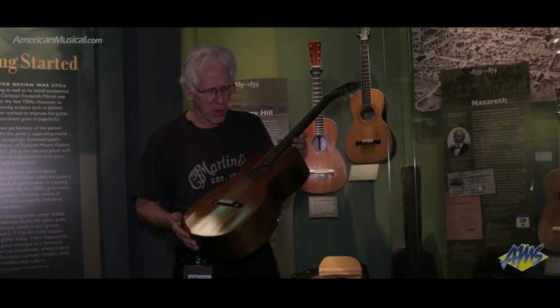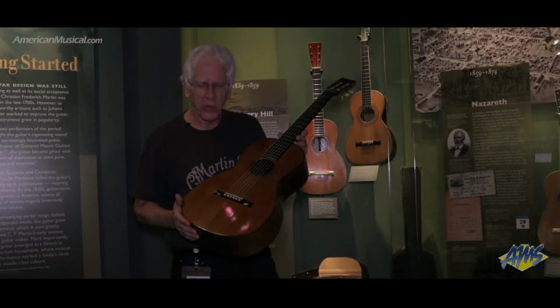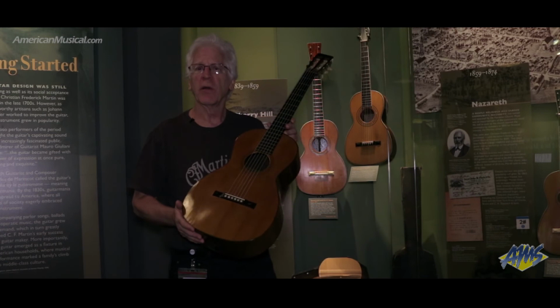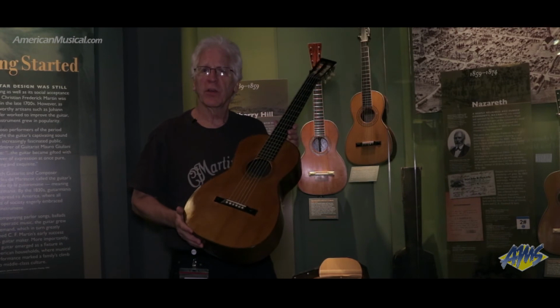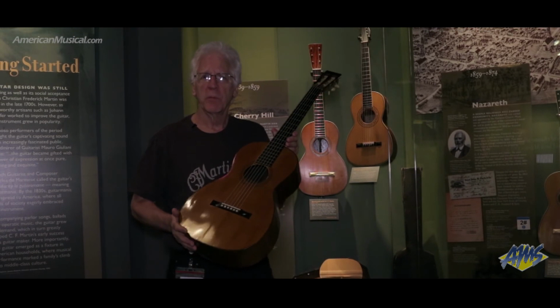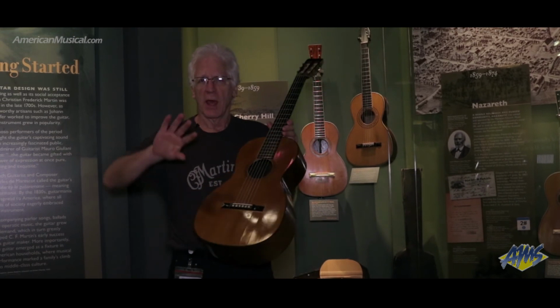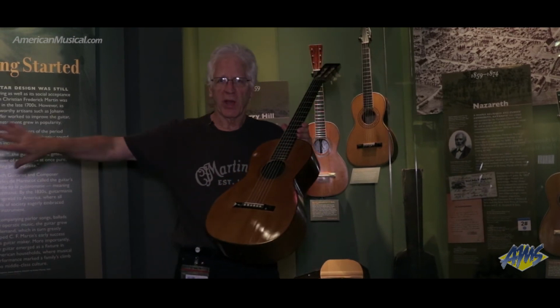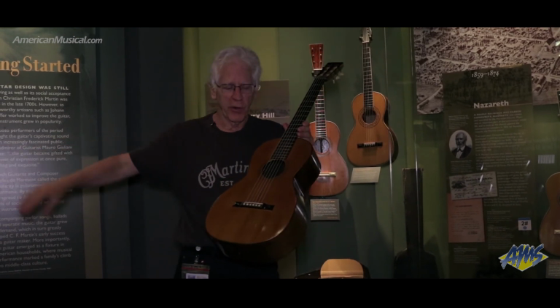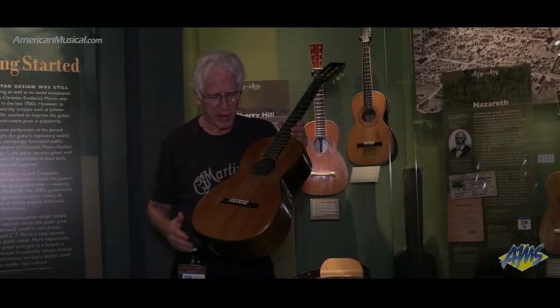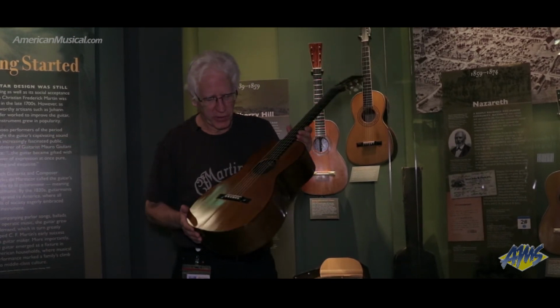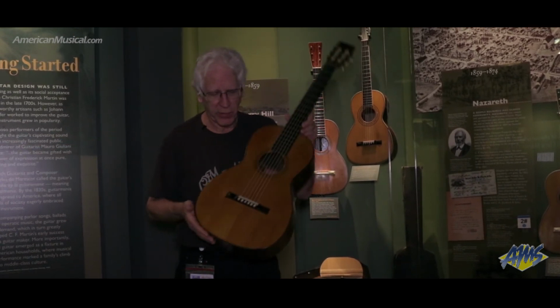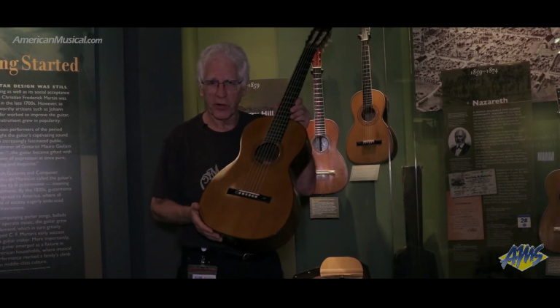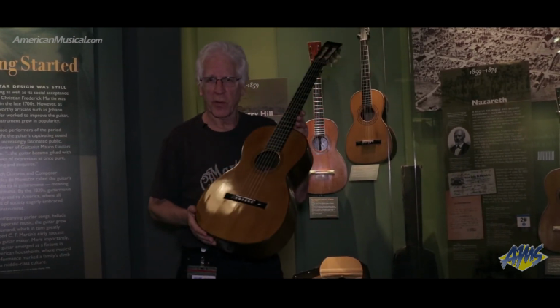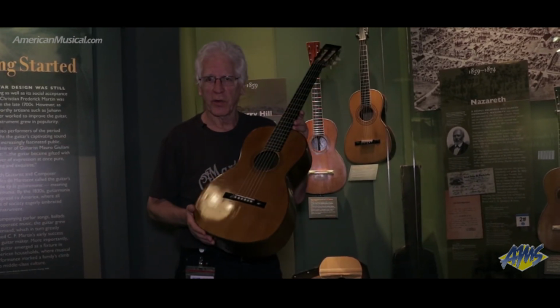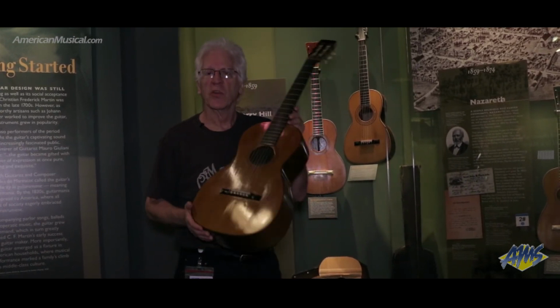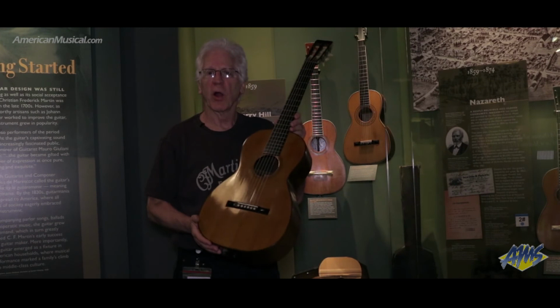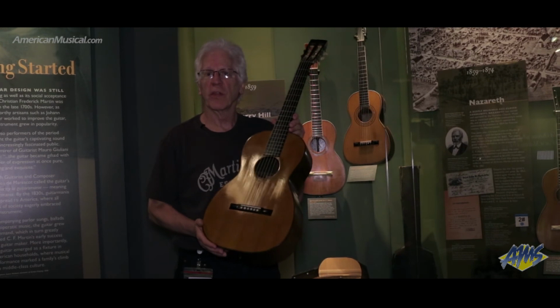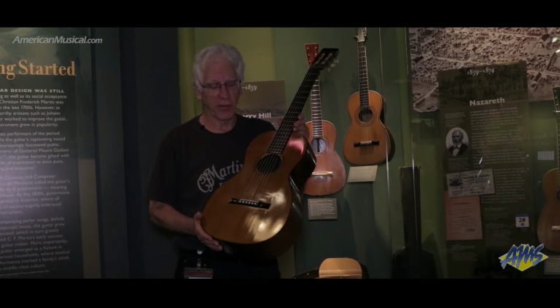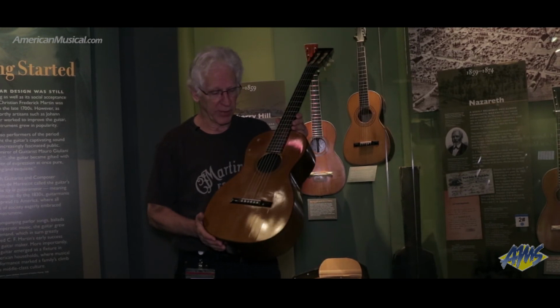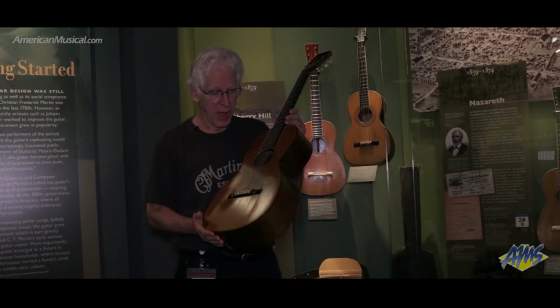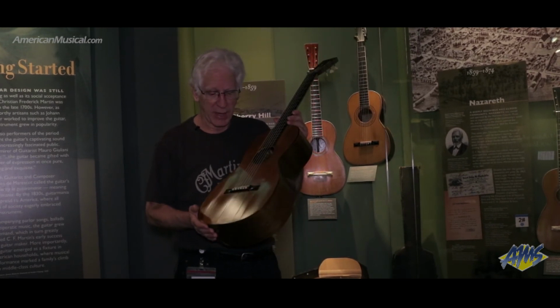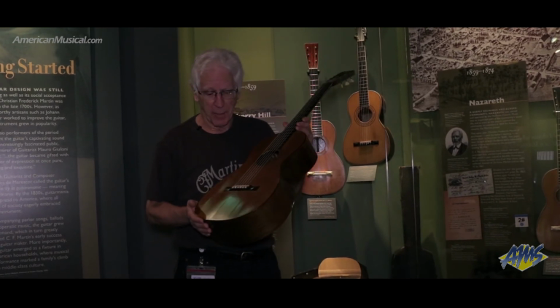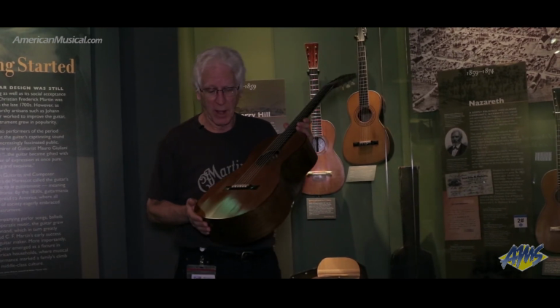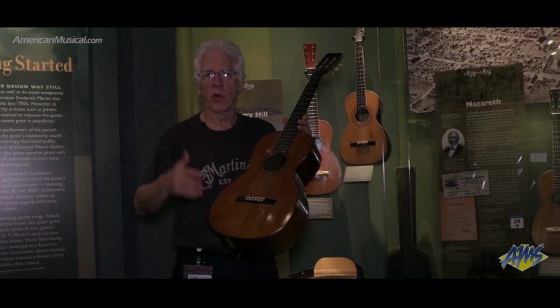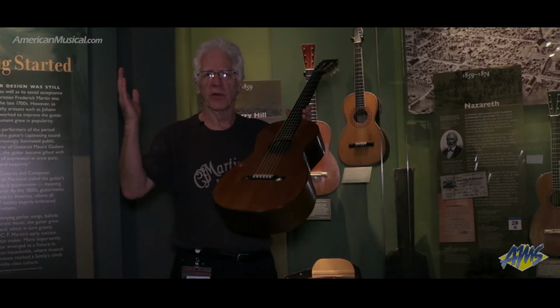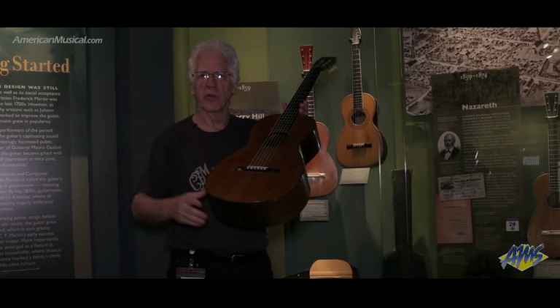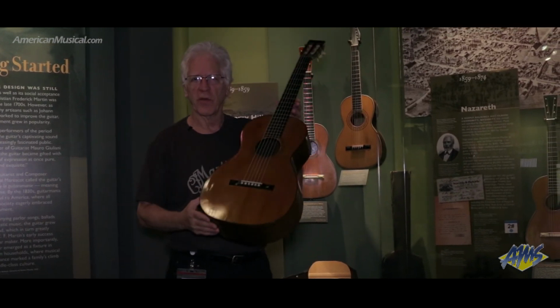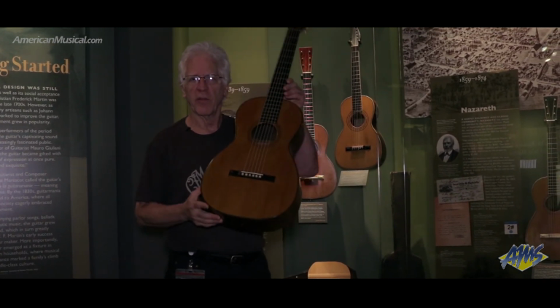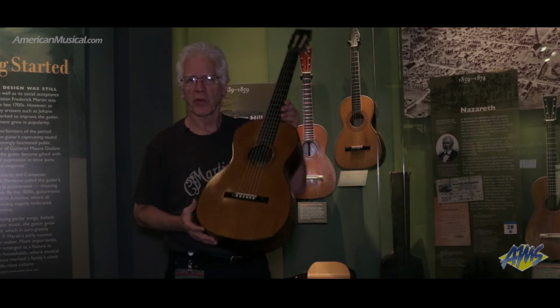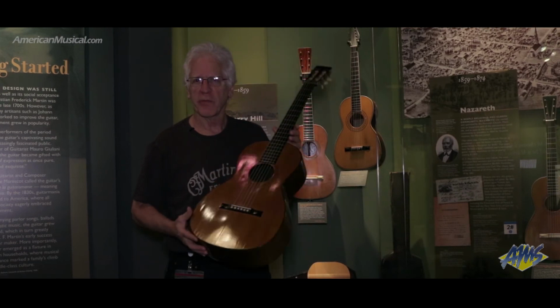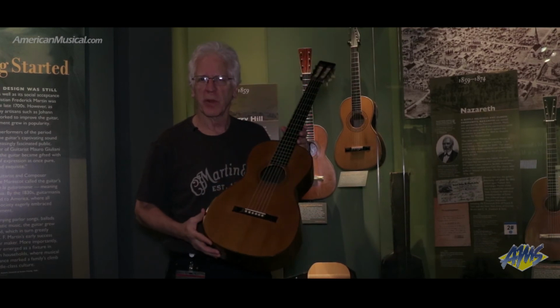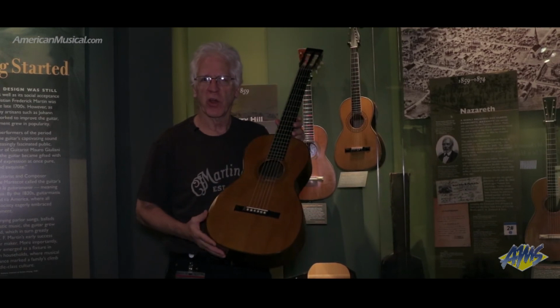She loved the guitar and retired her Spanish guitar and started using the Martin, traveling all over the United States and extolling the virtues of Martin's craftsmanship and tone.